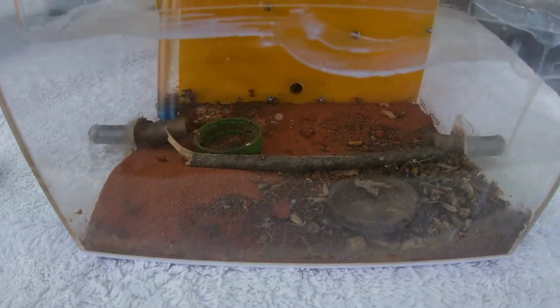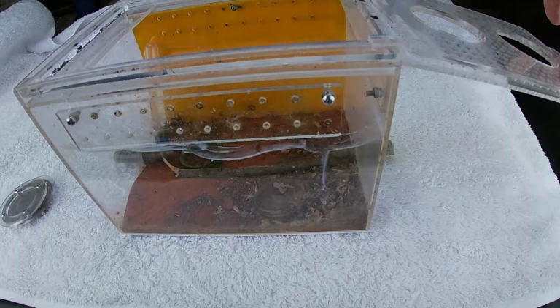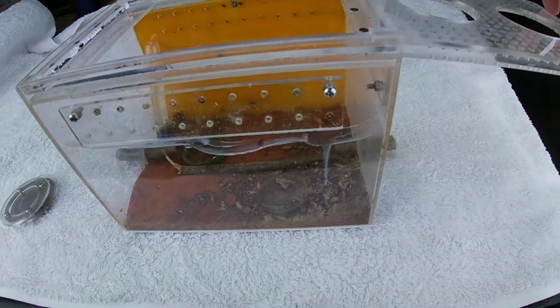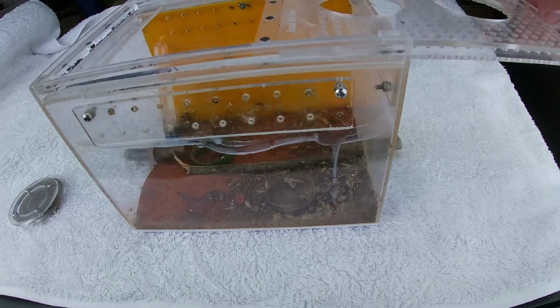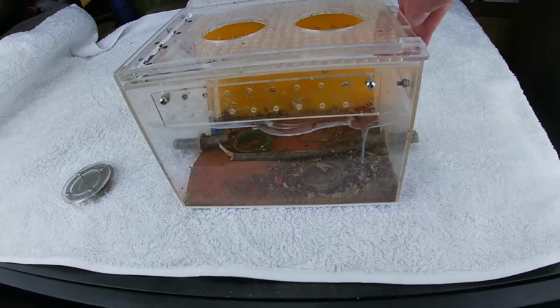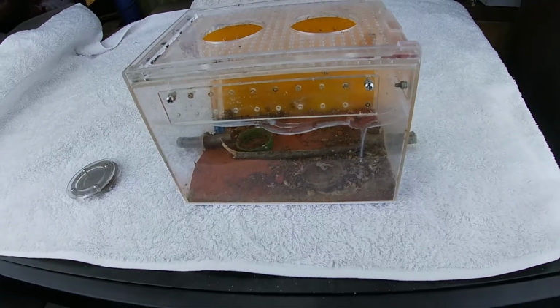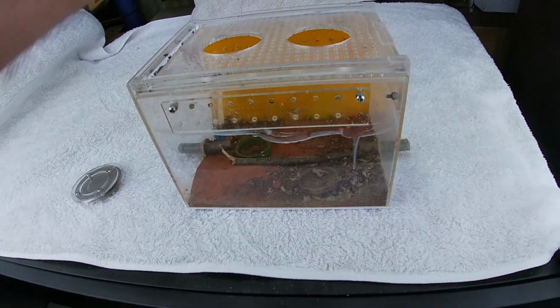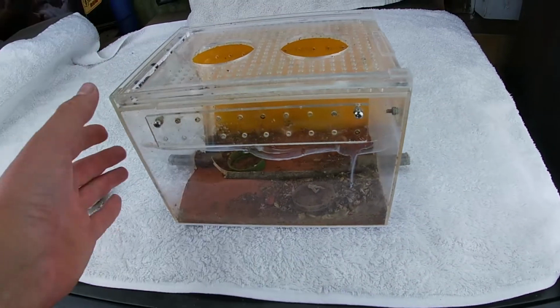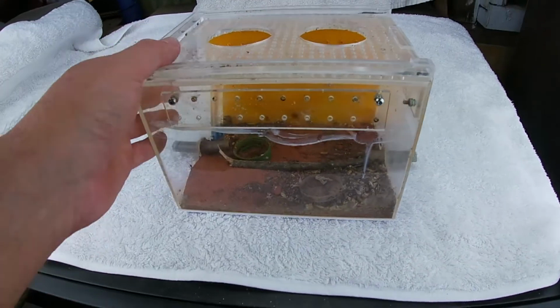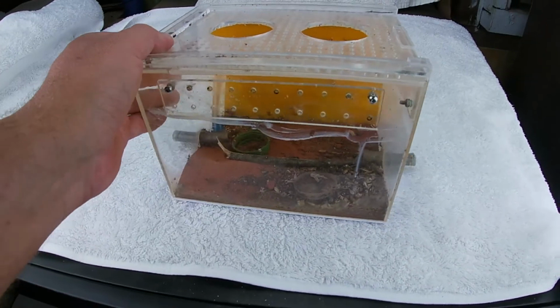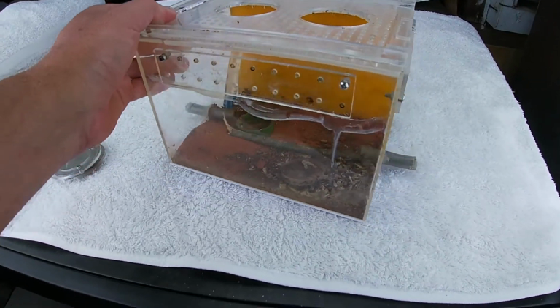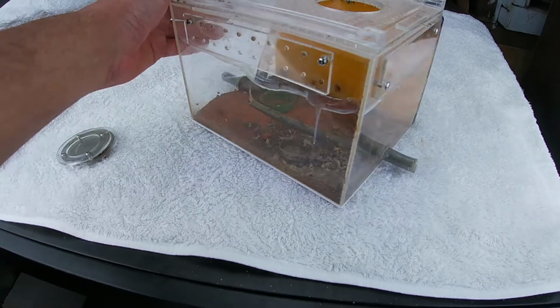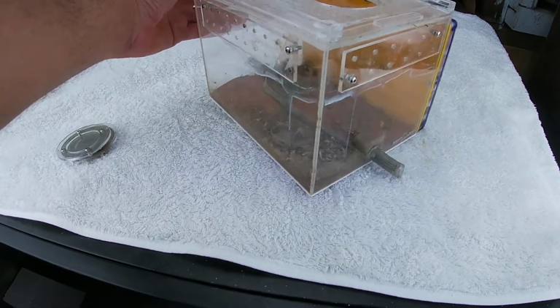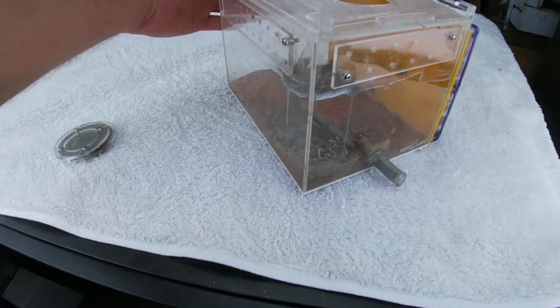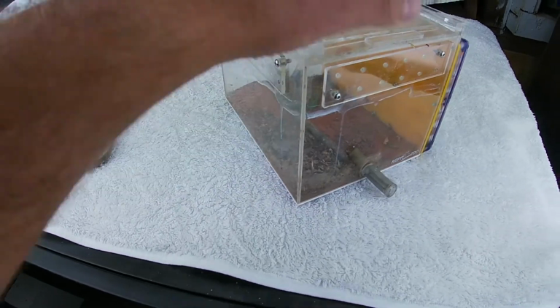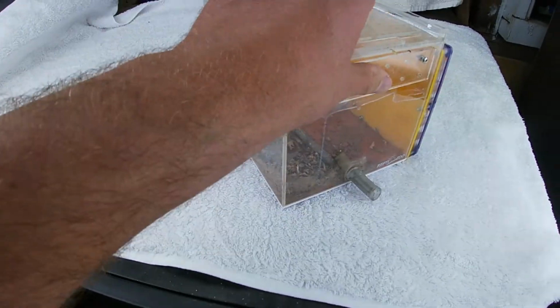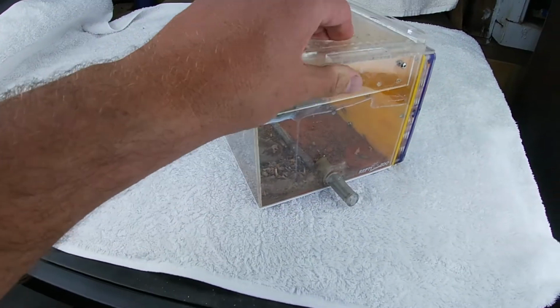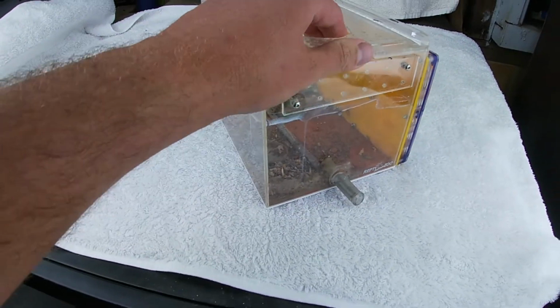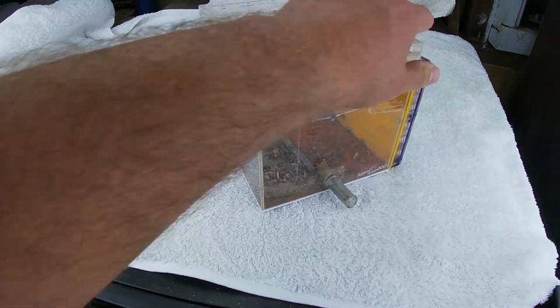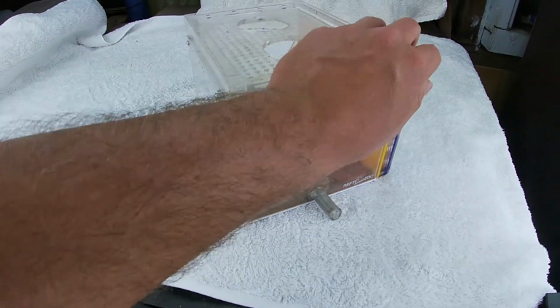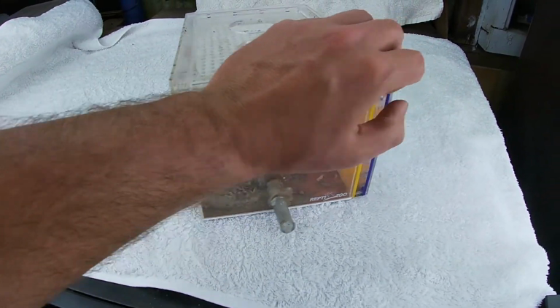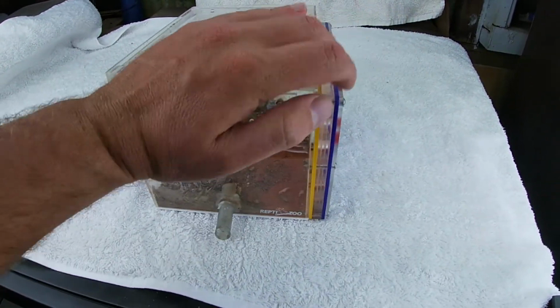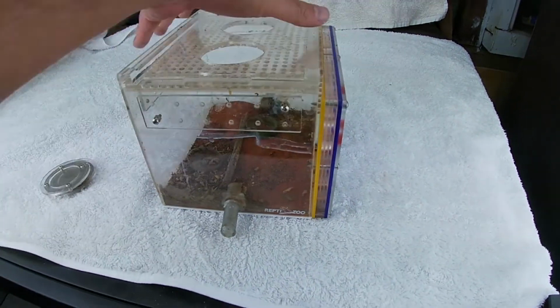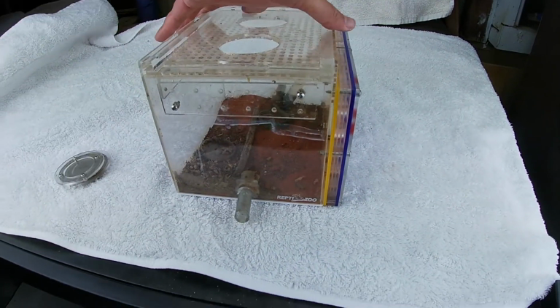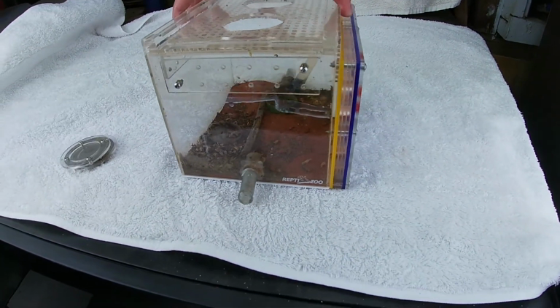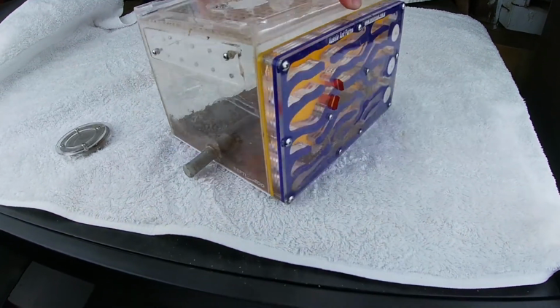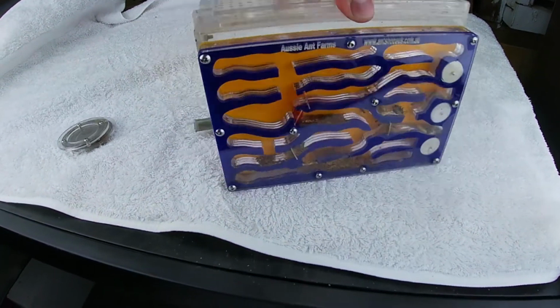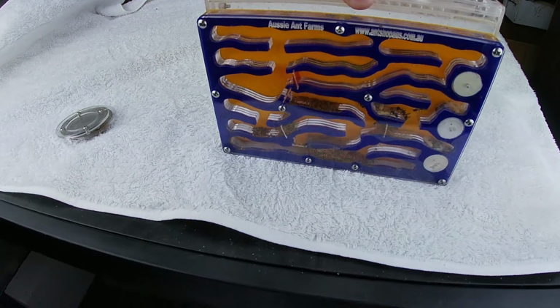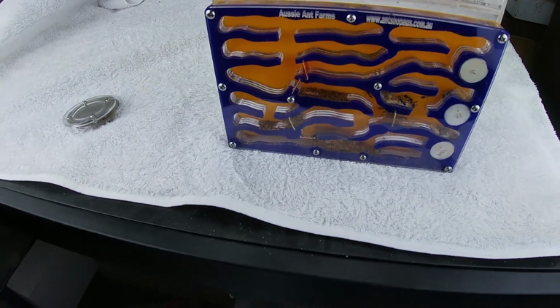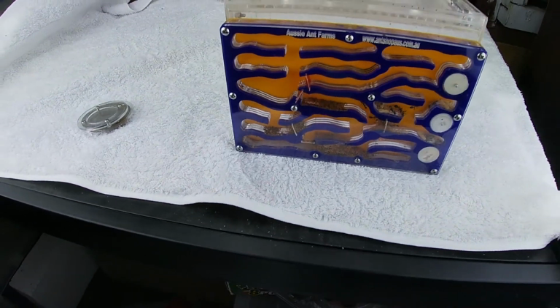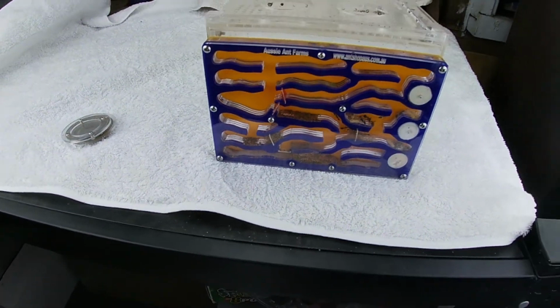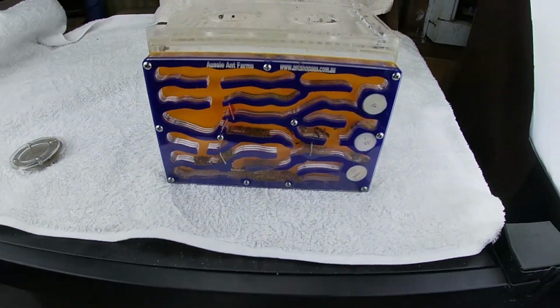I'll spin it around to show you guys, but I can tell you this is working amazingly. Definitely hit AntShop Australia up for one of these. It doesn't matter what colony you put in here, it is amazing — get them to do a custom one, I'm telling you, and I'll show you why.